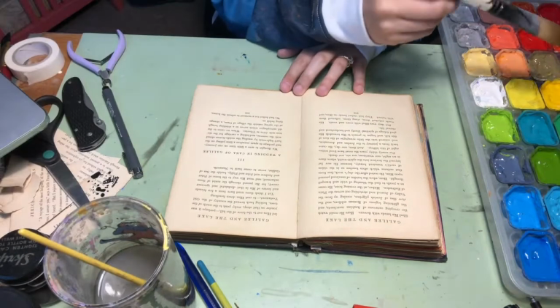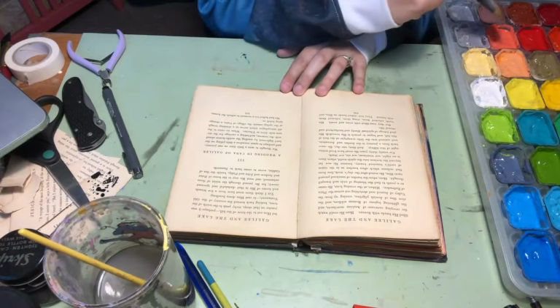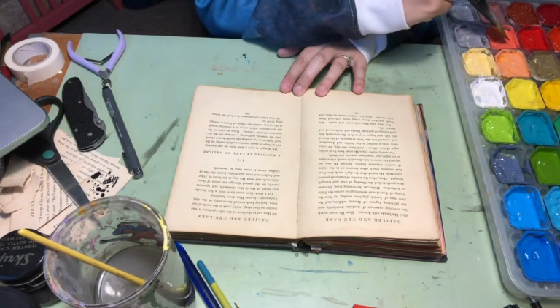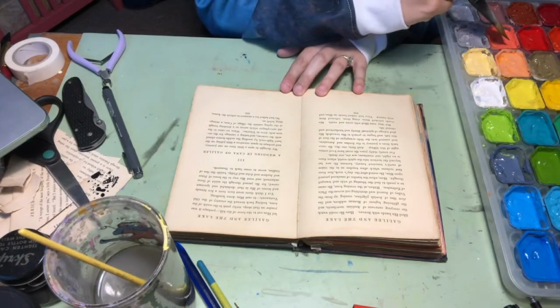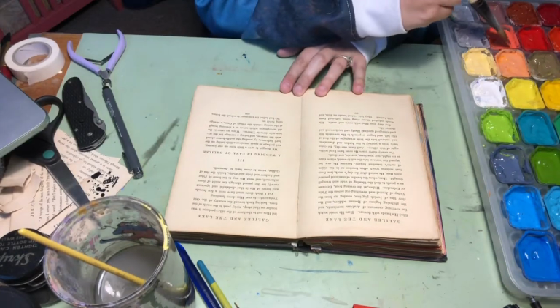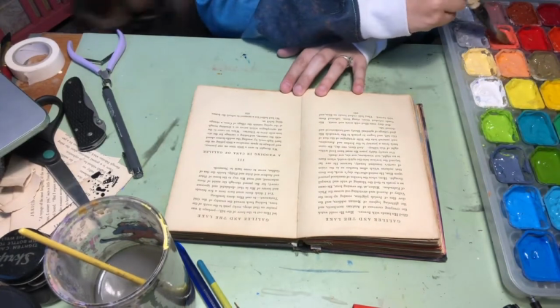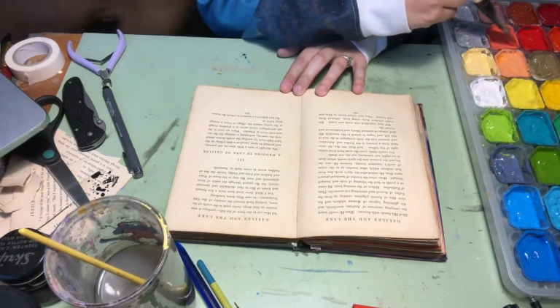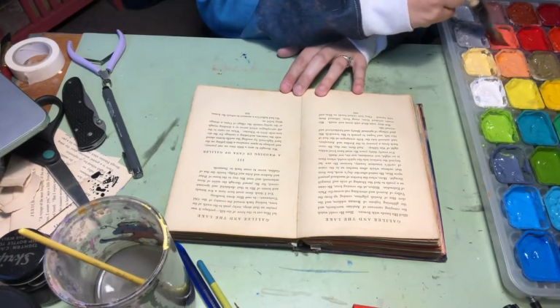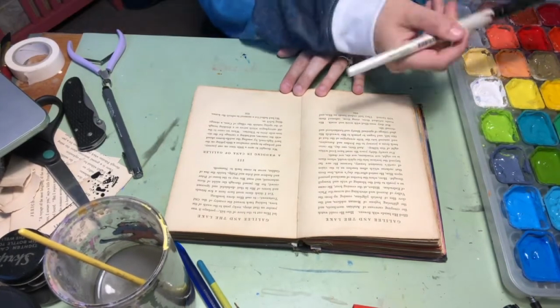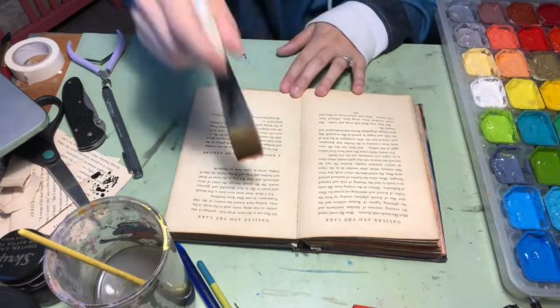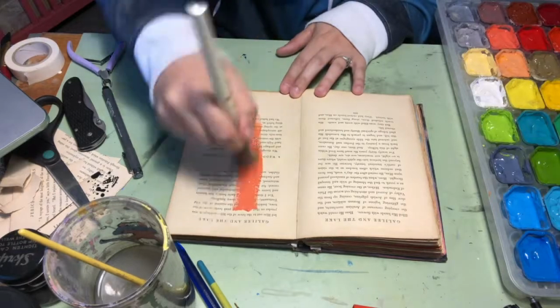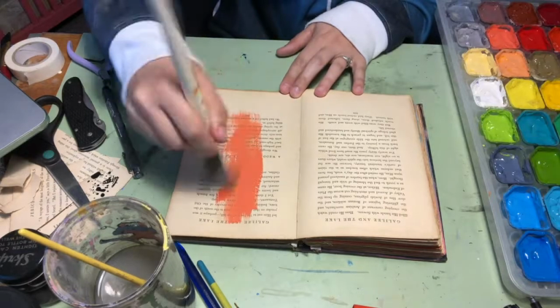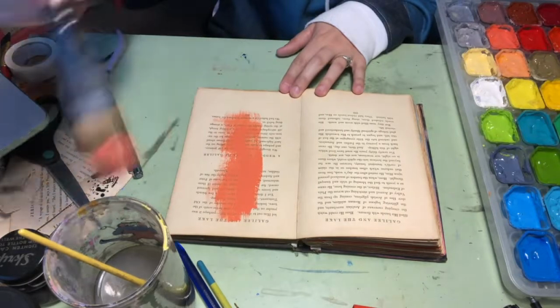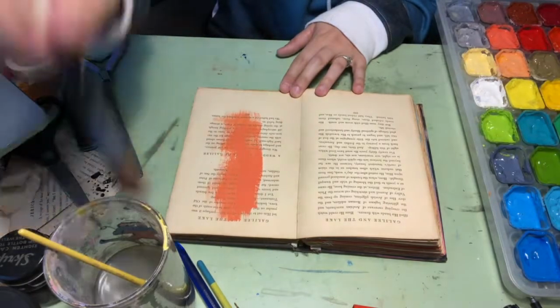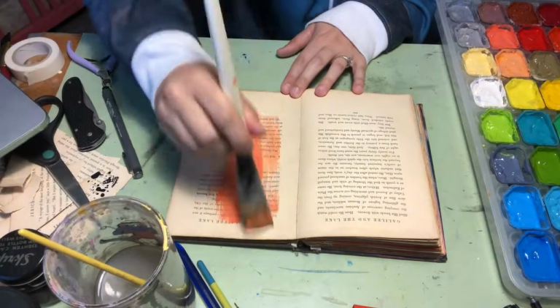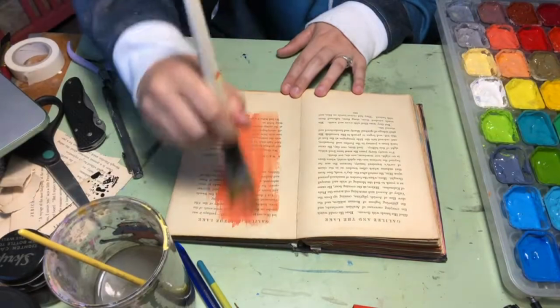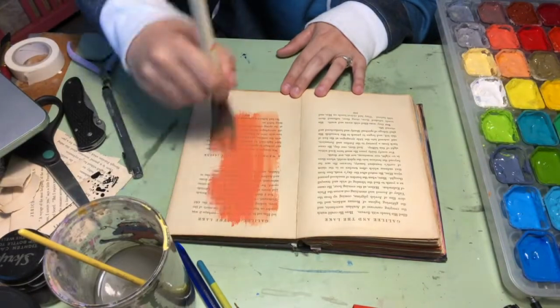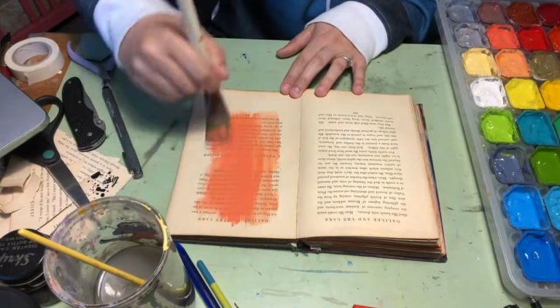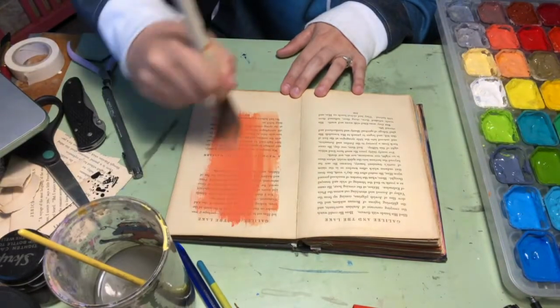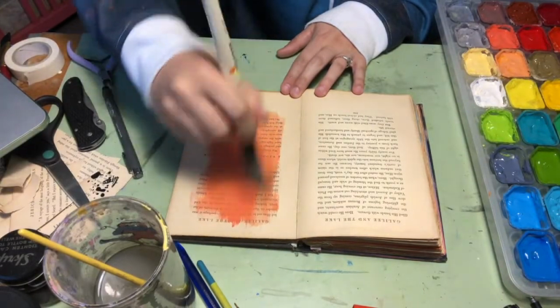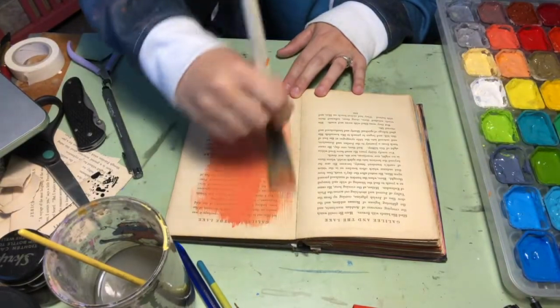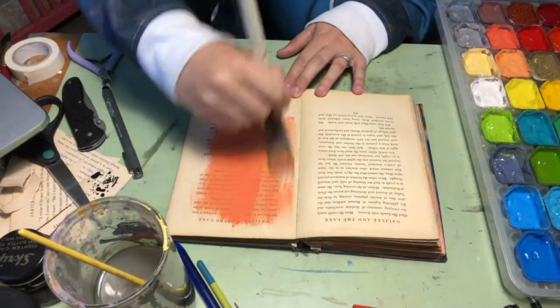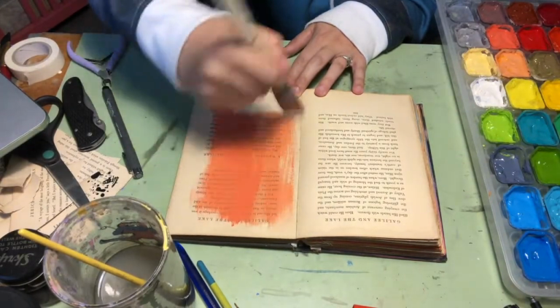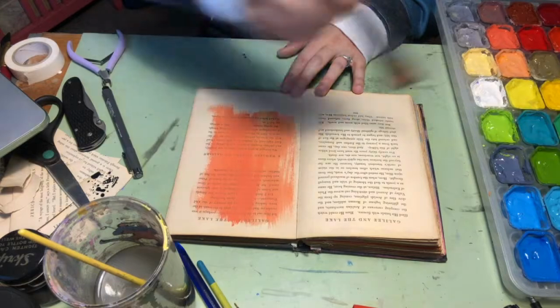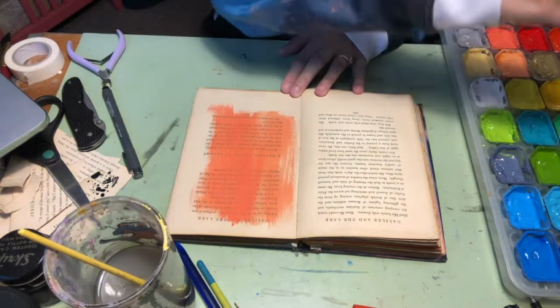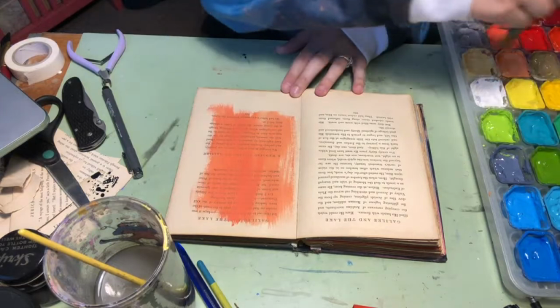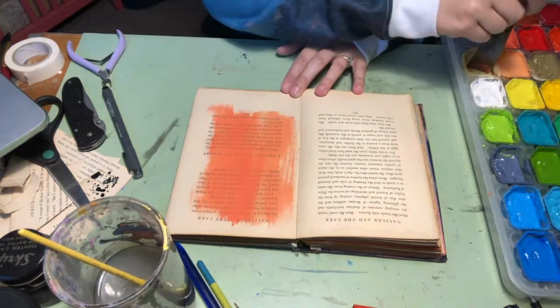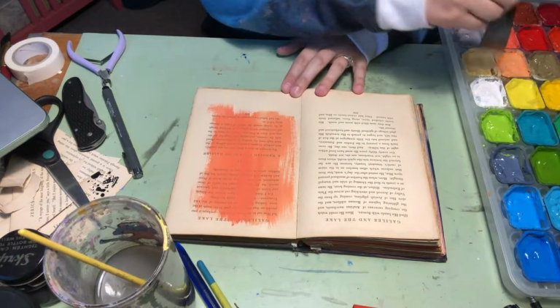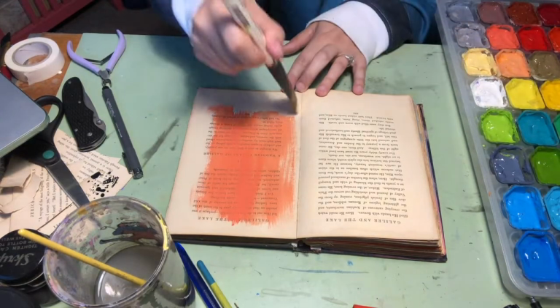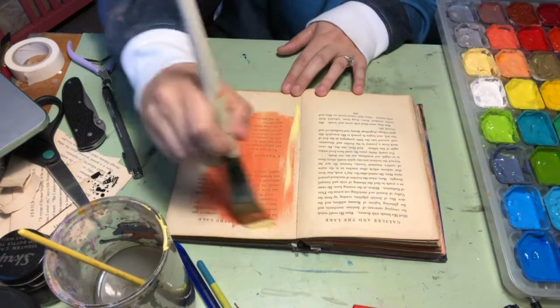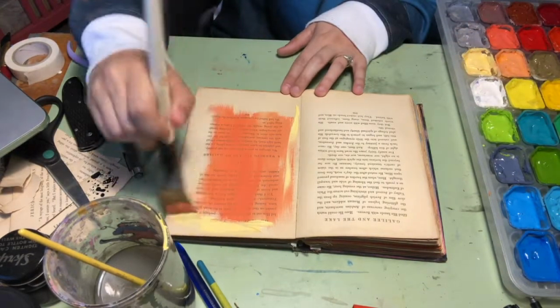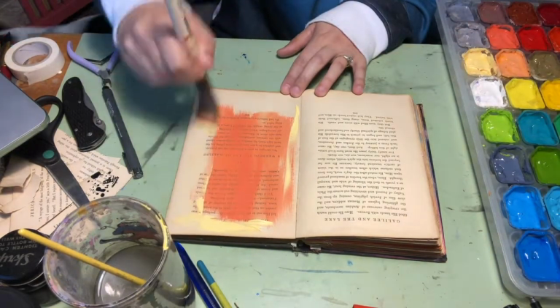Our altar book page today is going to start out with painting a single page. So, I just painted mine. I mixed a couple colors together.